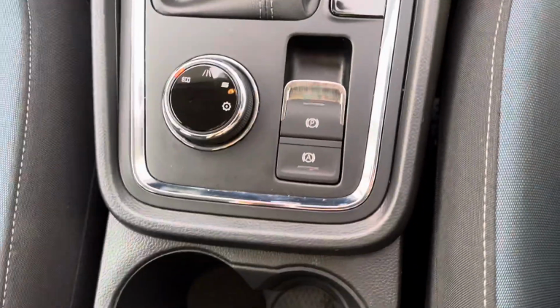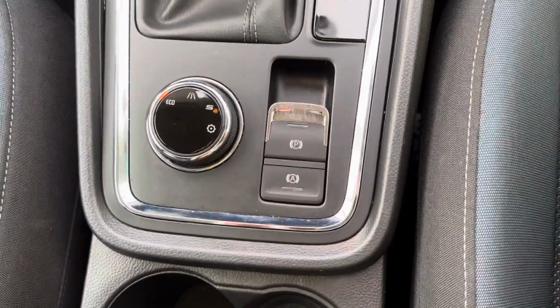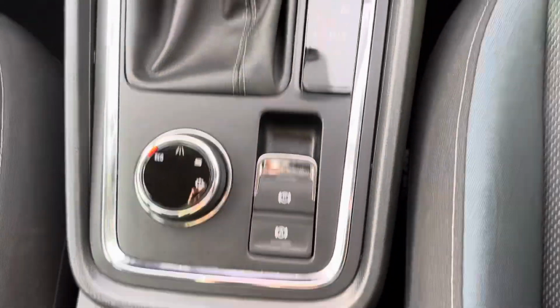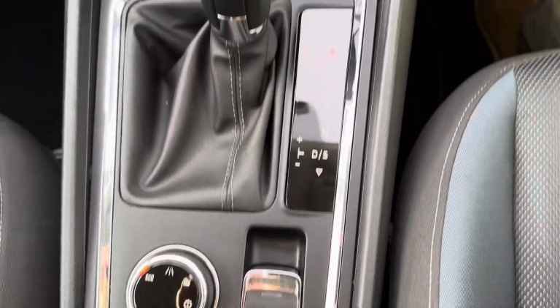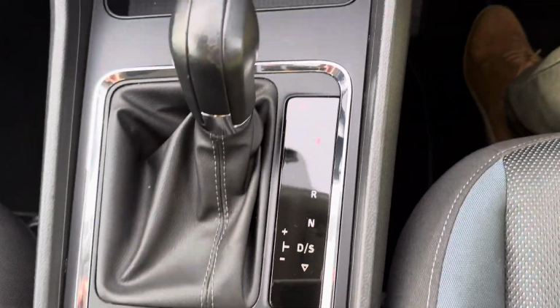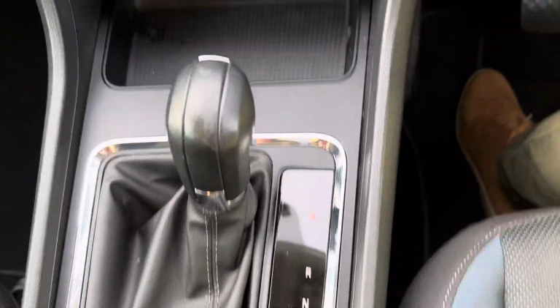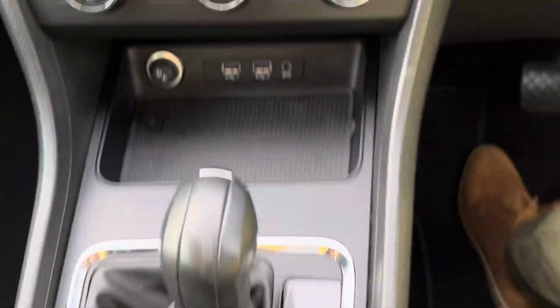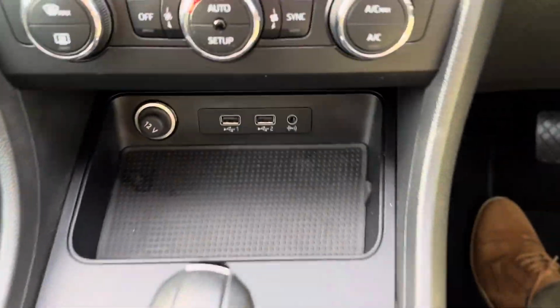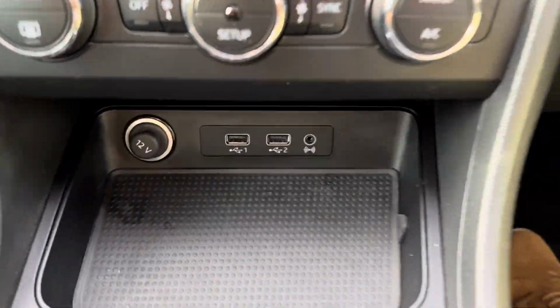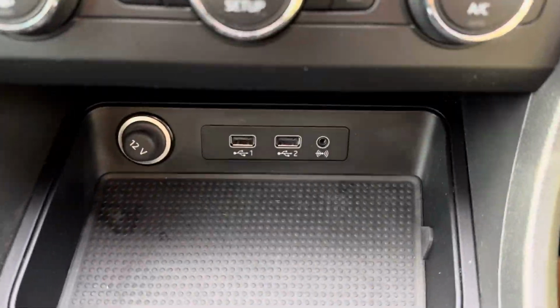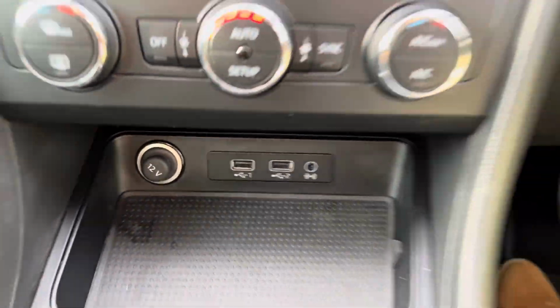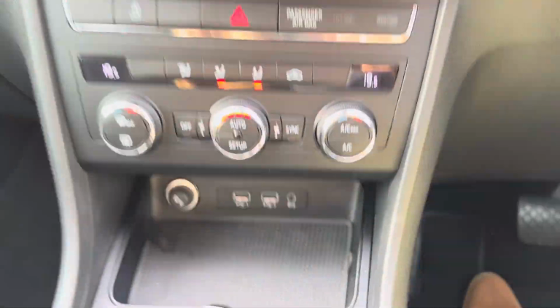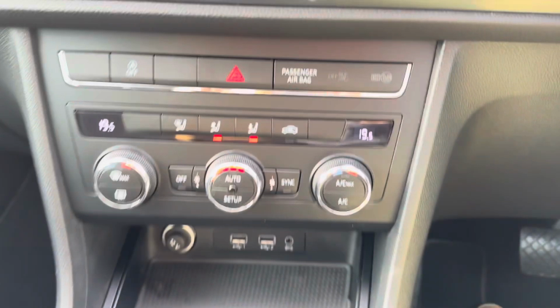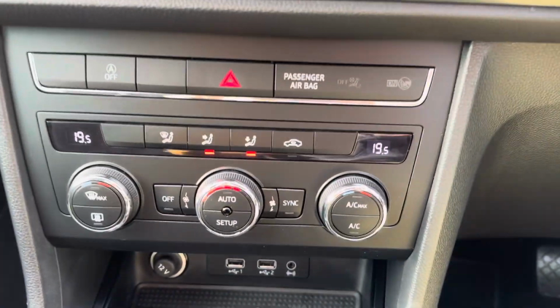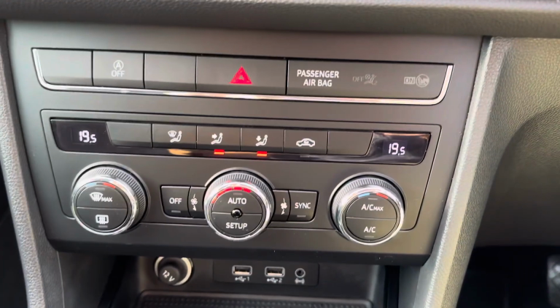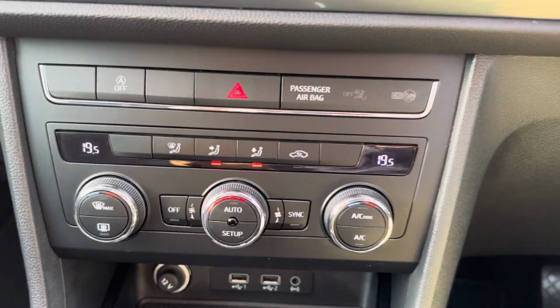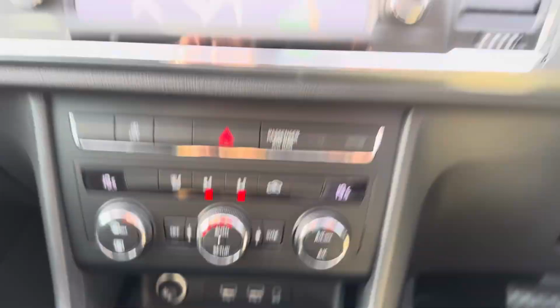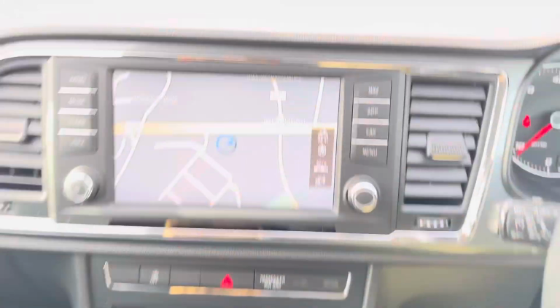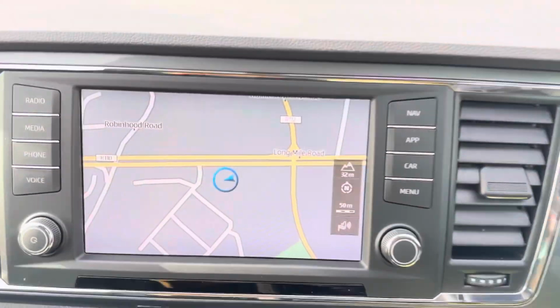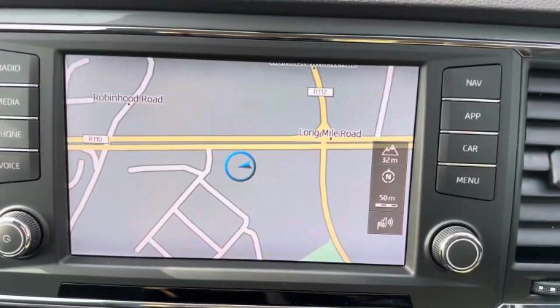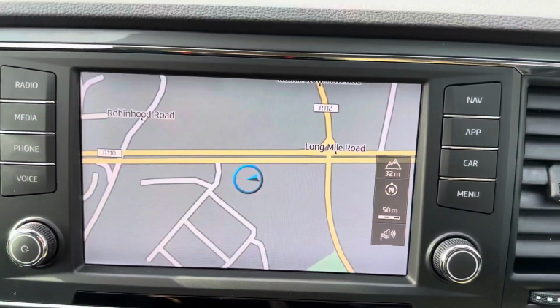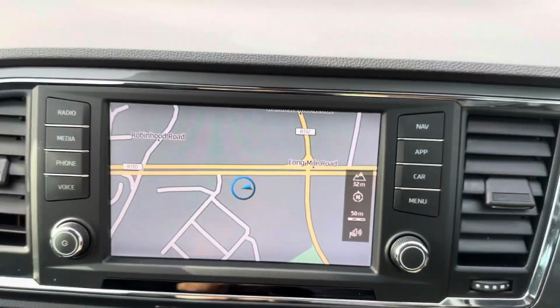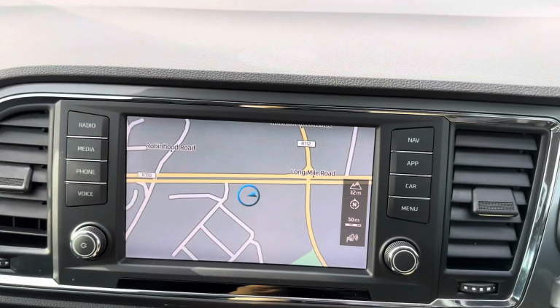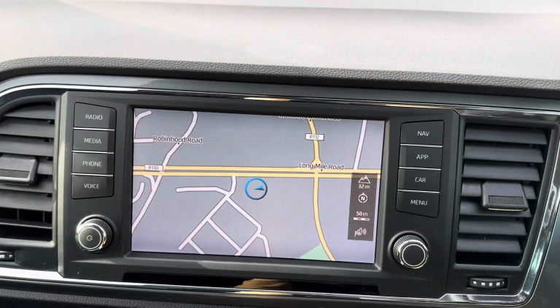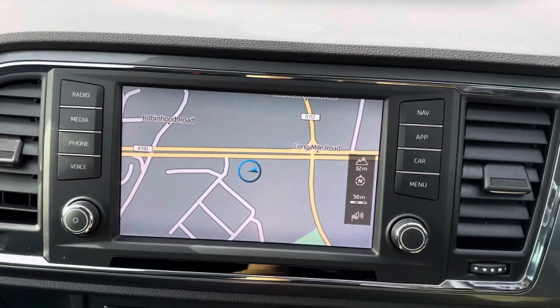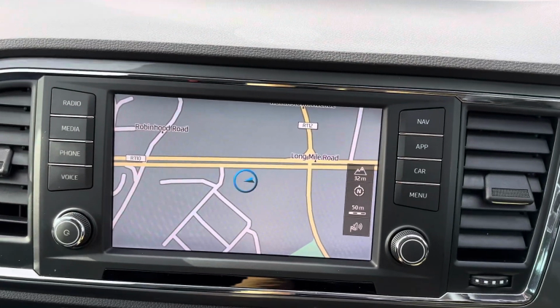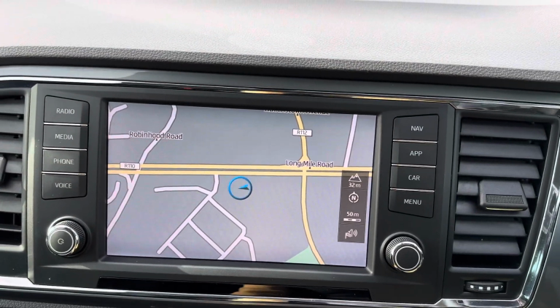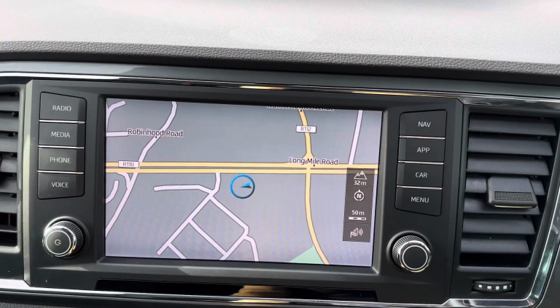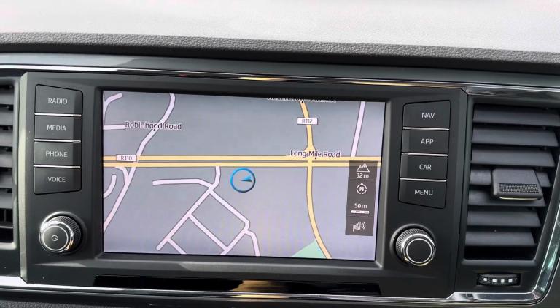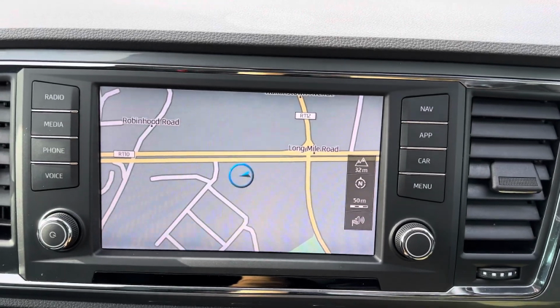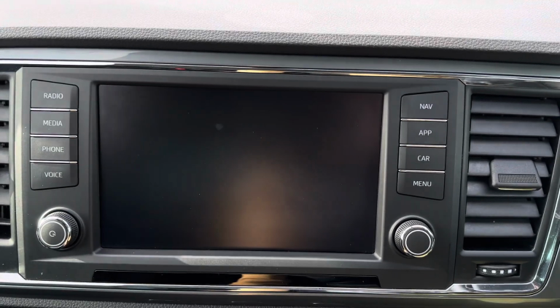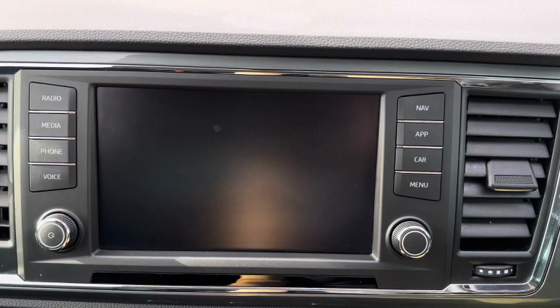Auto handbrake, USB charging port, dual zone aircon climate control, widescreen touchscreen radio, built in sat-nav, reverse camera, and full Bluetooth.